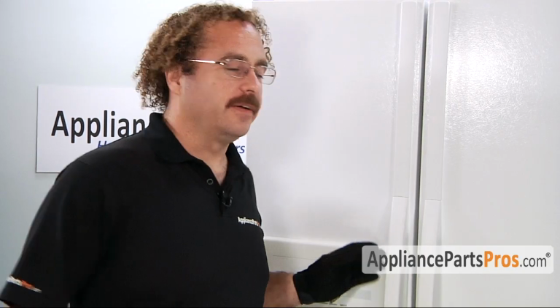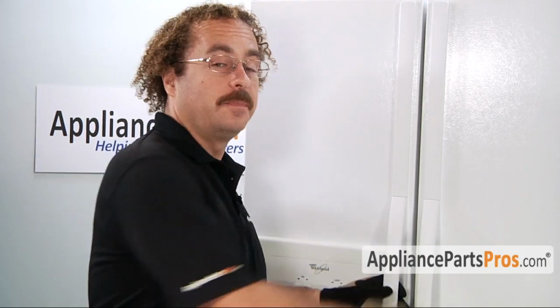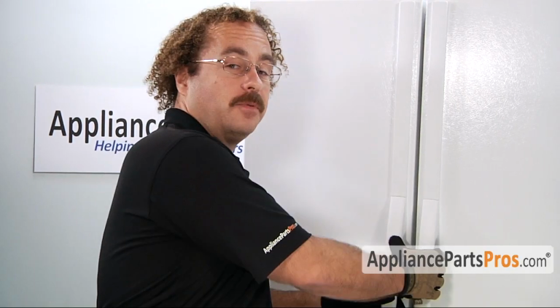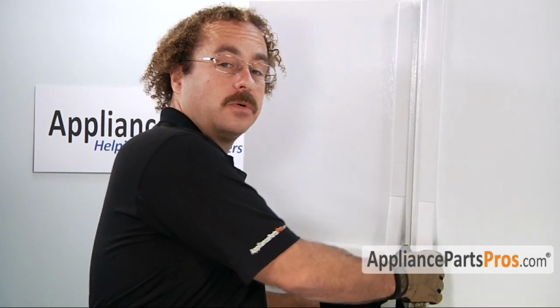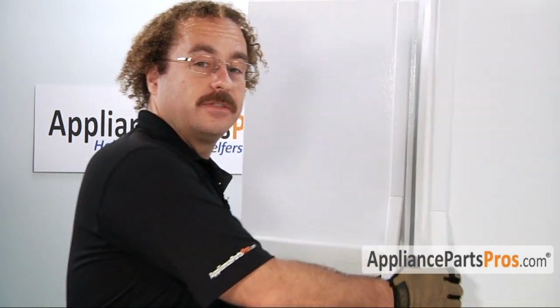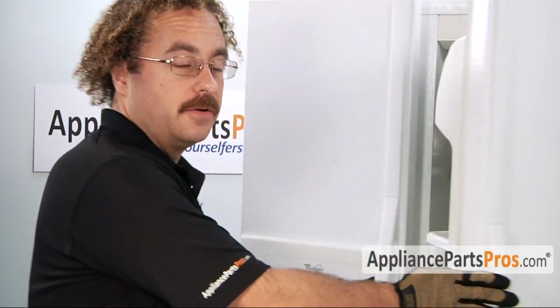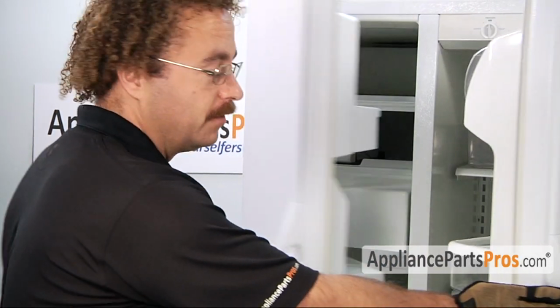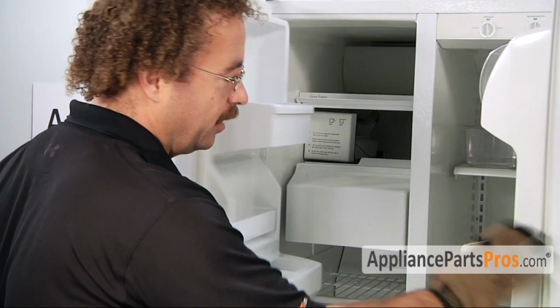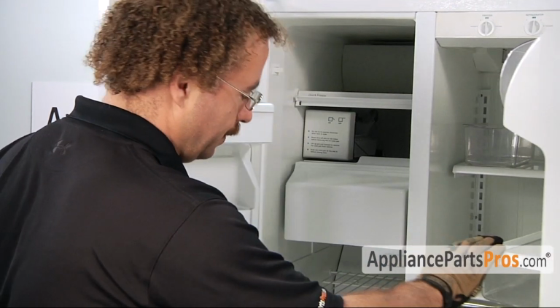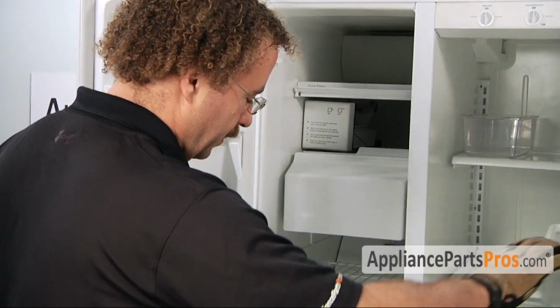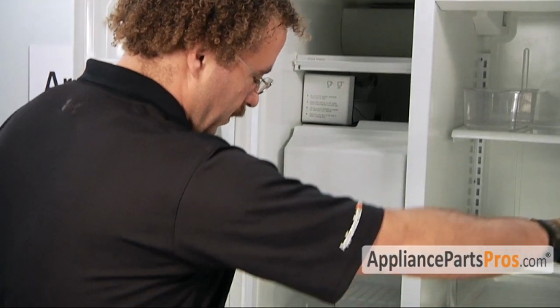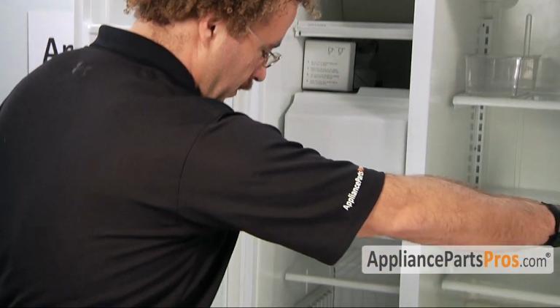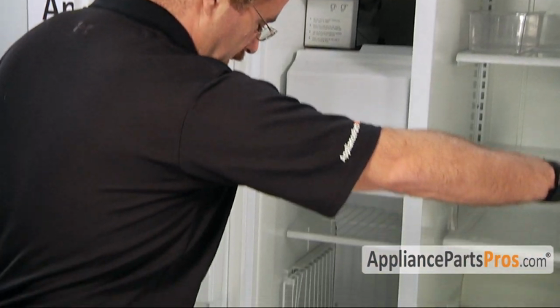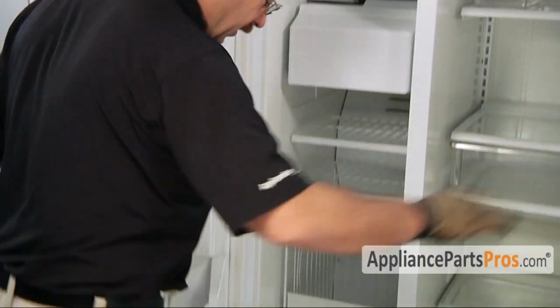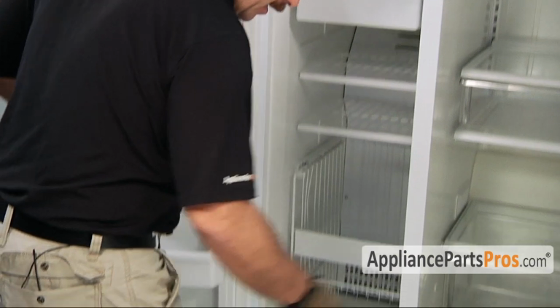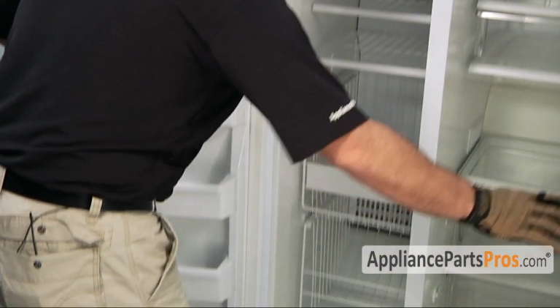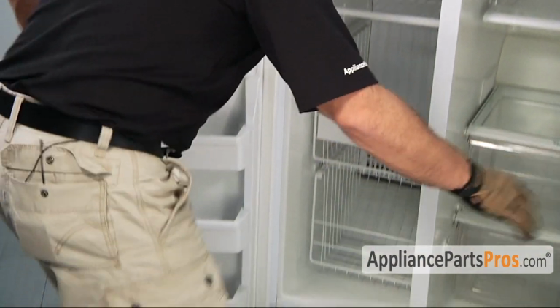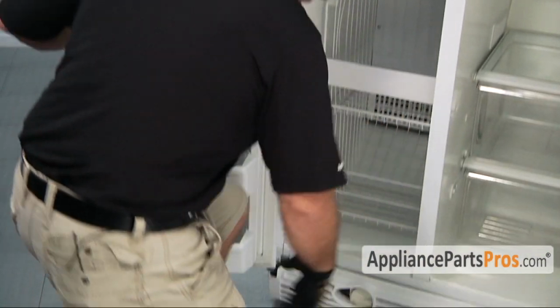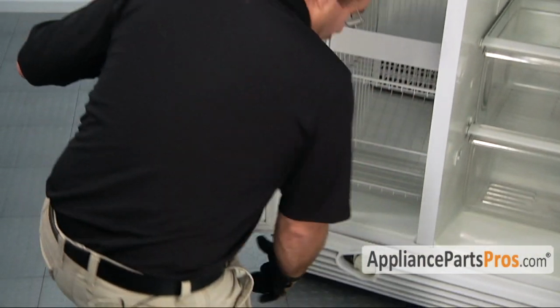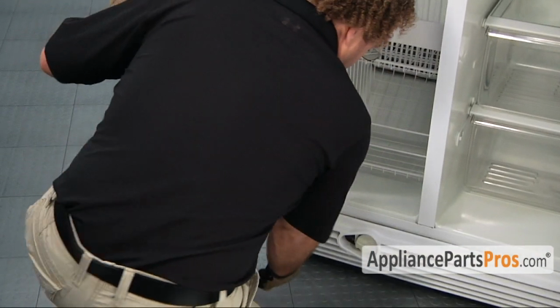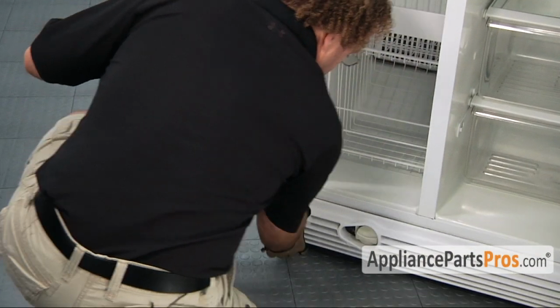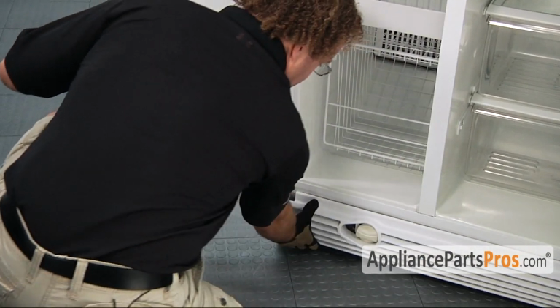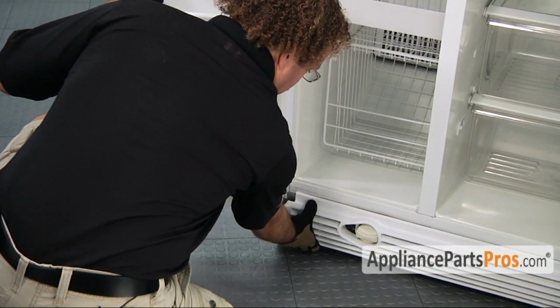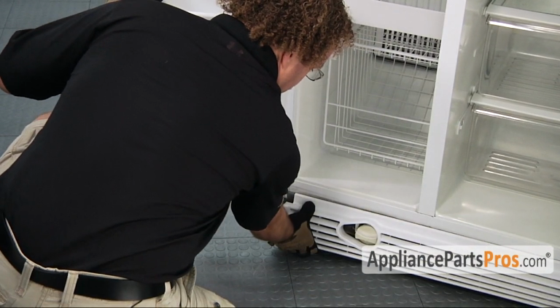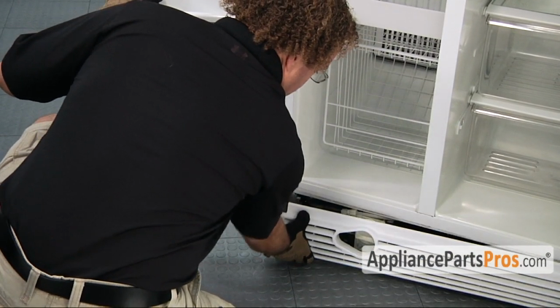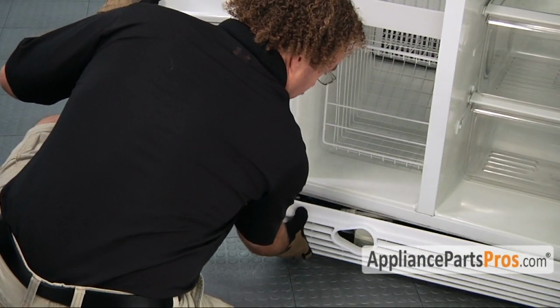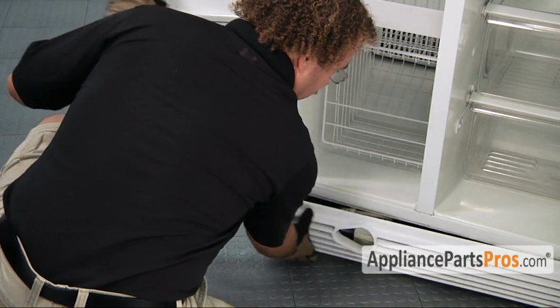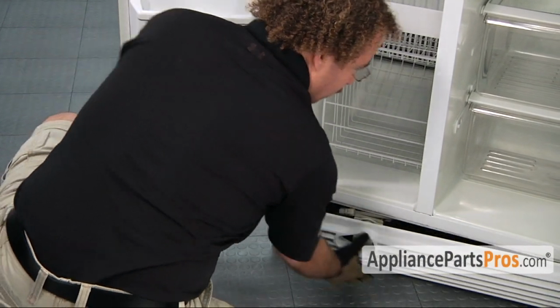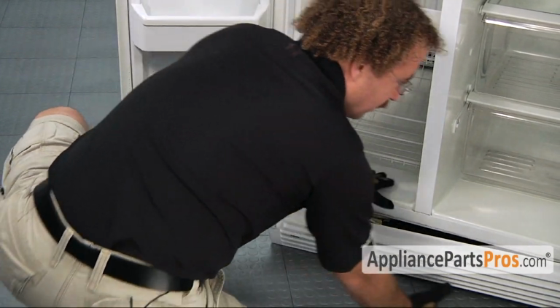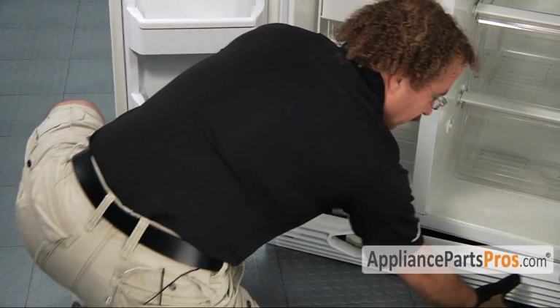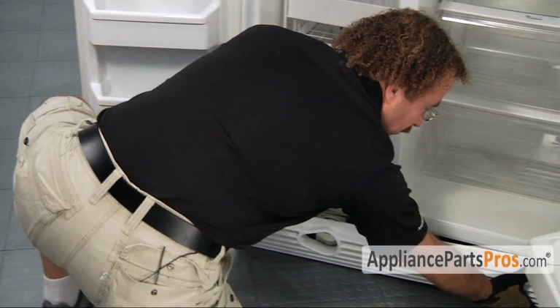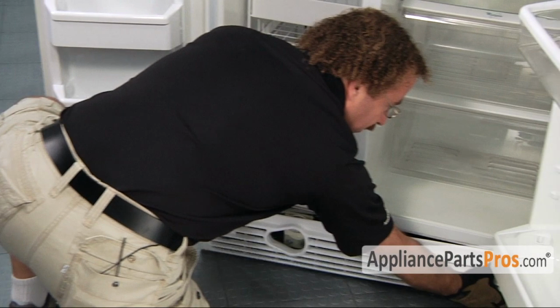We have to open up both doors and remove the grill. It's held in by two clips on each end. All you have to do is lift up and out and it will come right off.